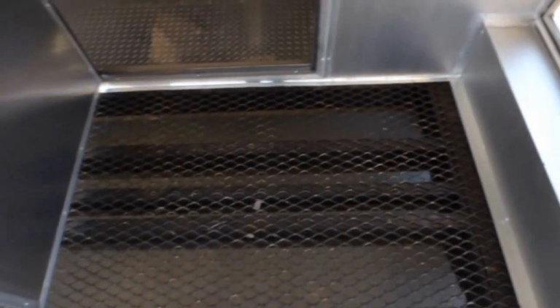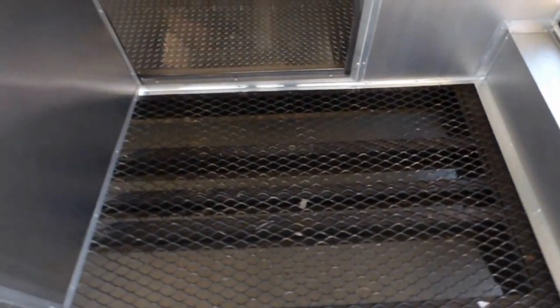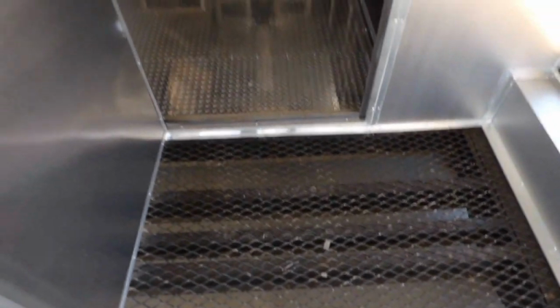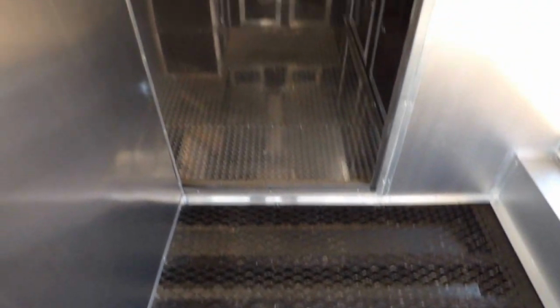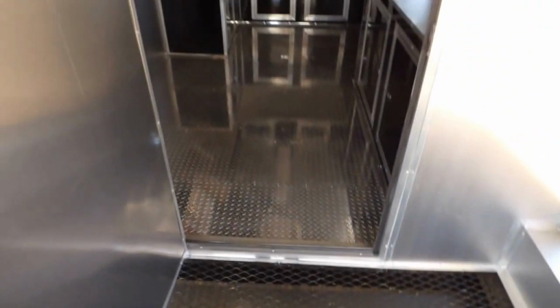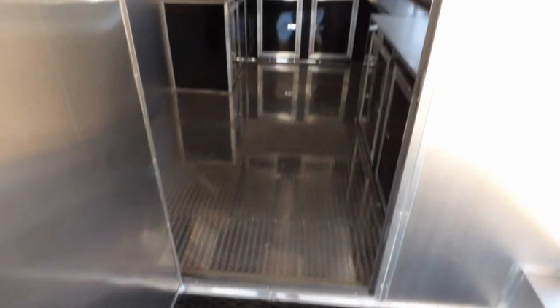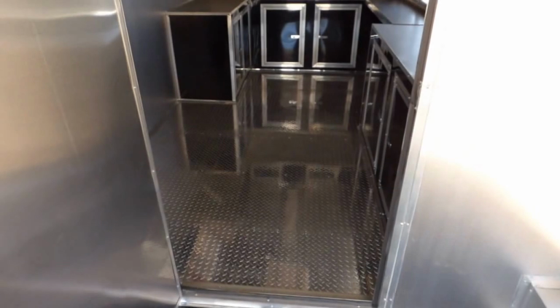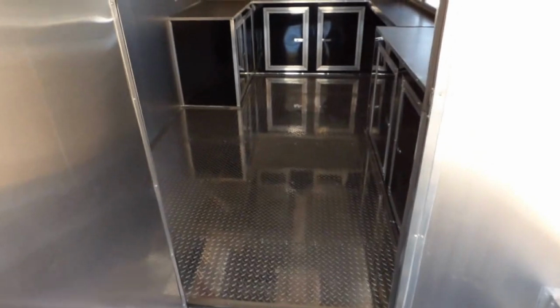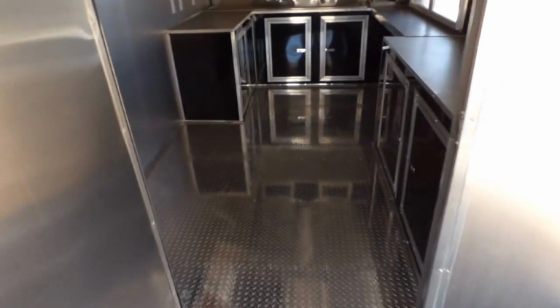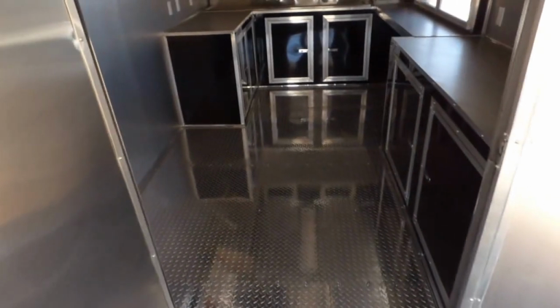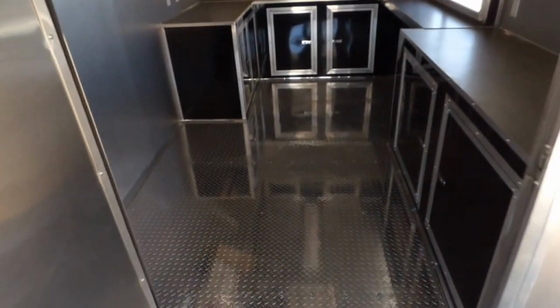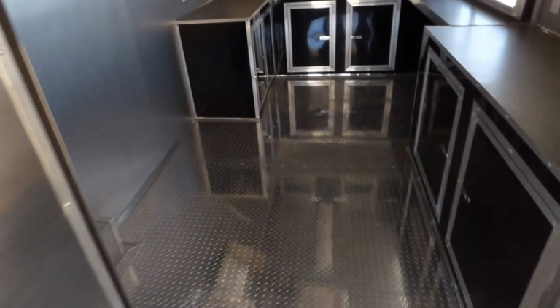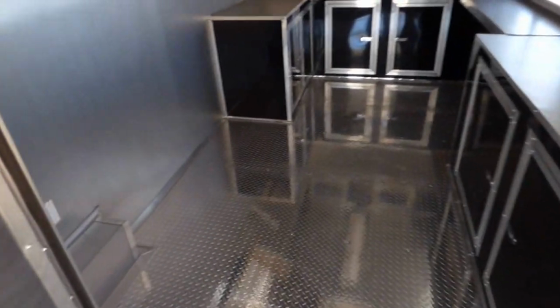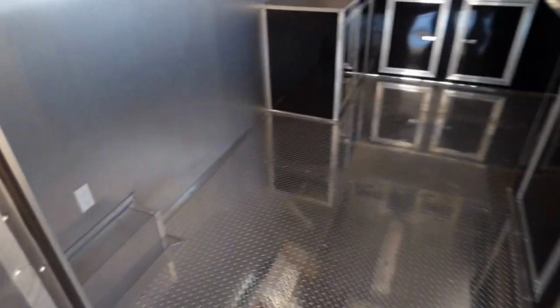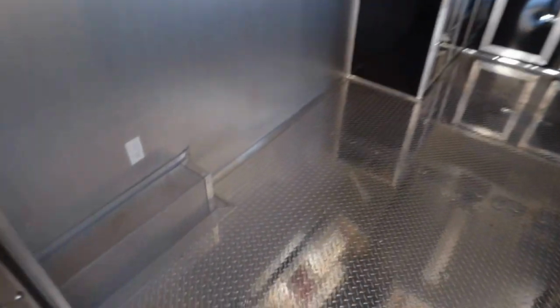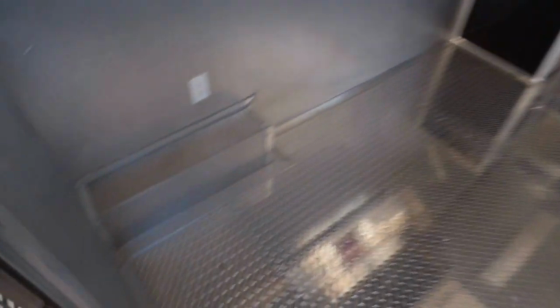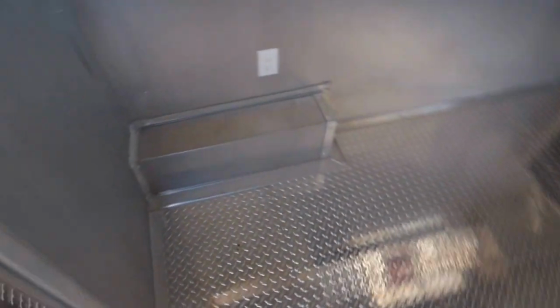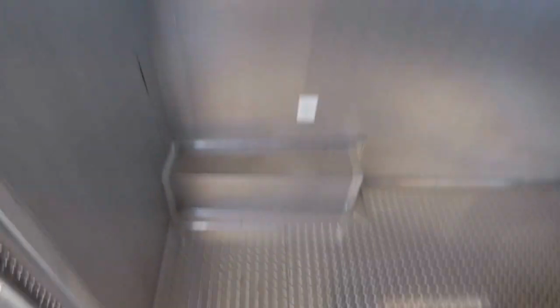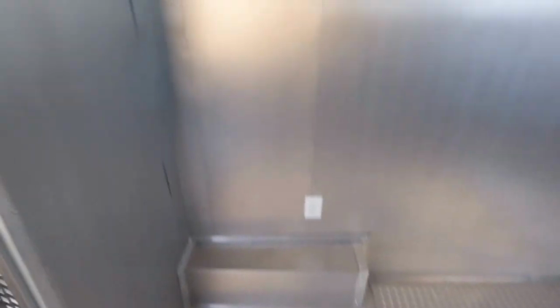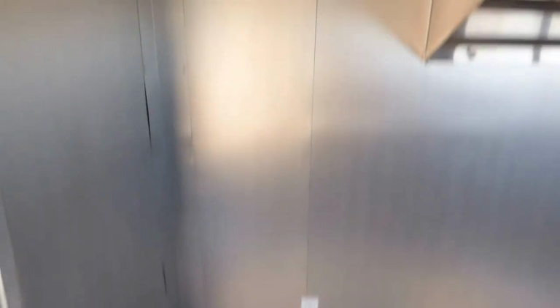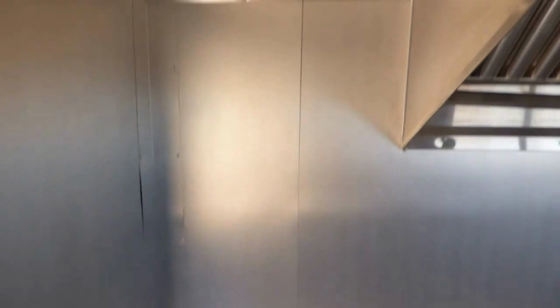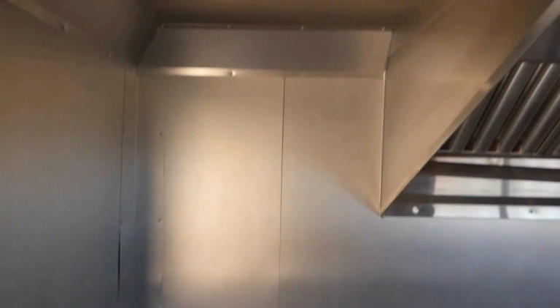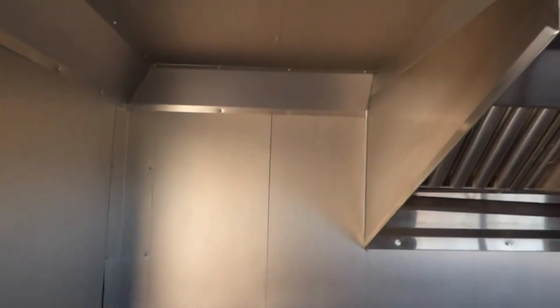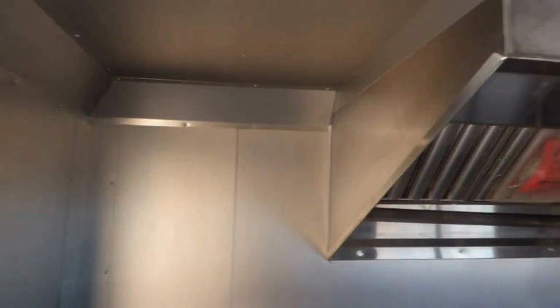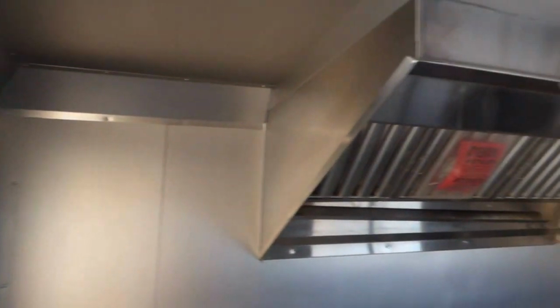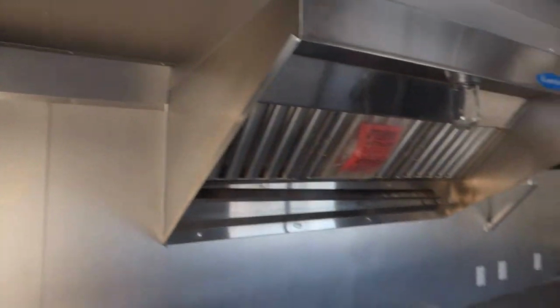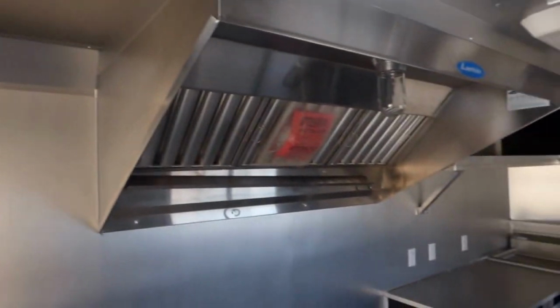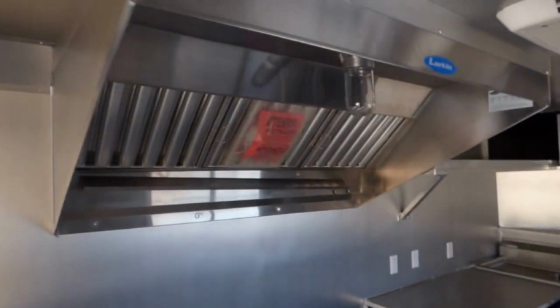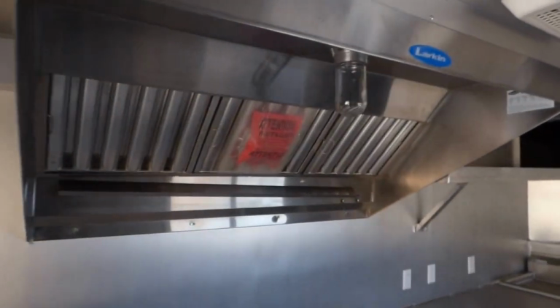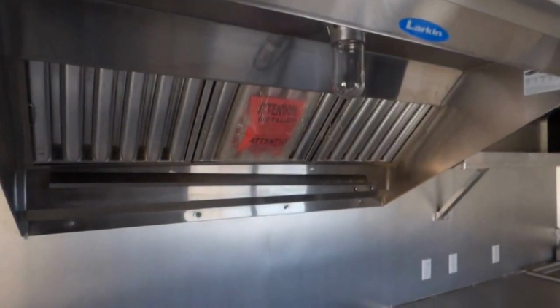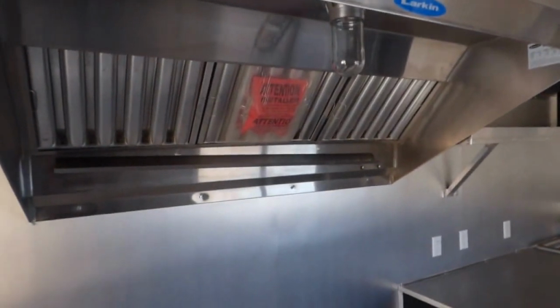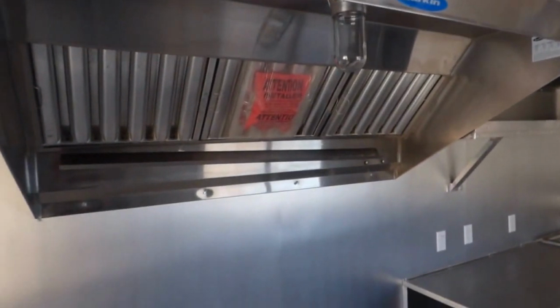We have a 36 inch rear entry door into the enclosed area. We have a spot for a fridge or a freezer, and we have a five foot Larkin commercial grease hood.